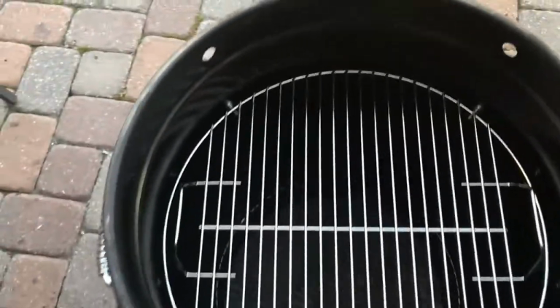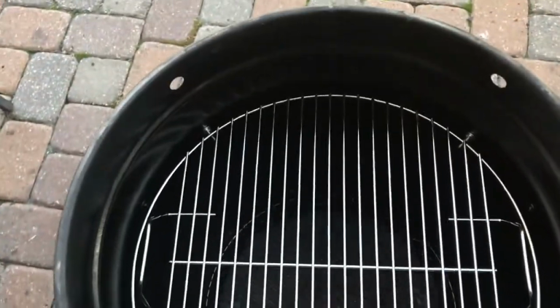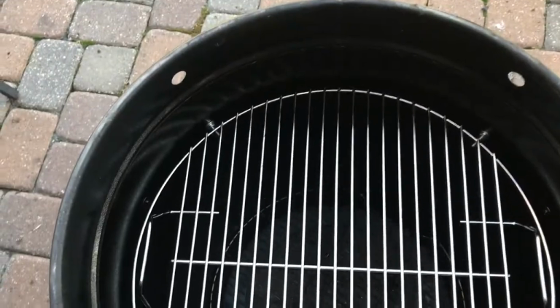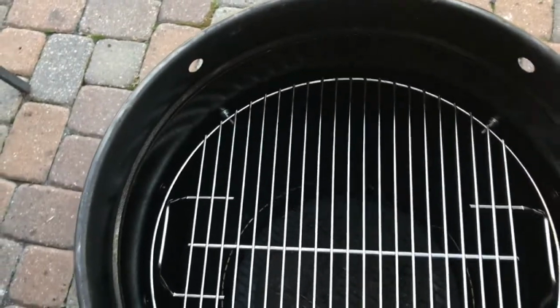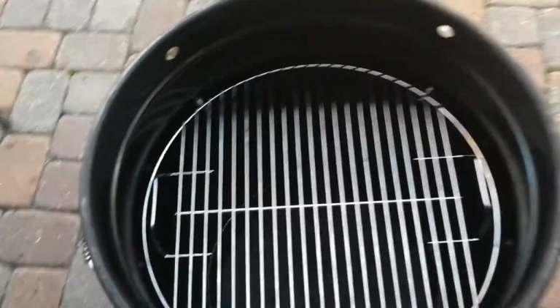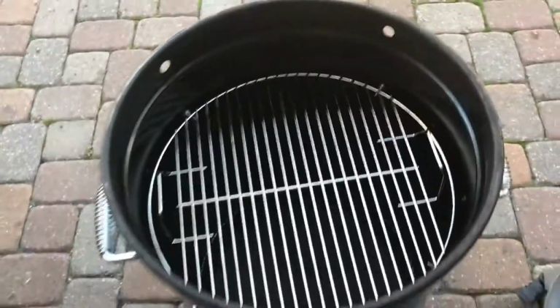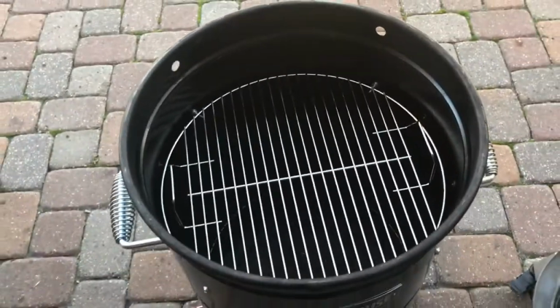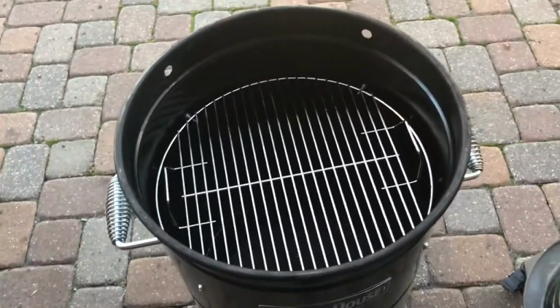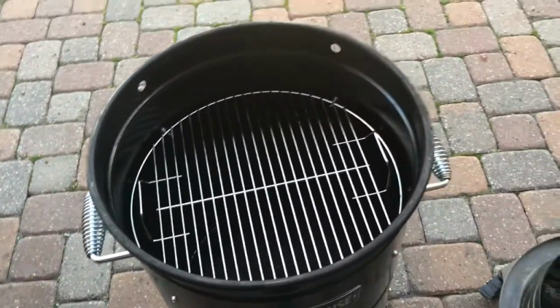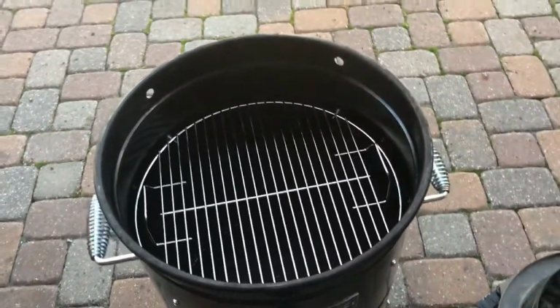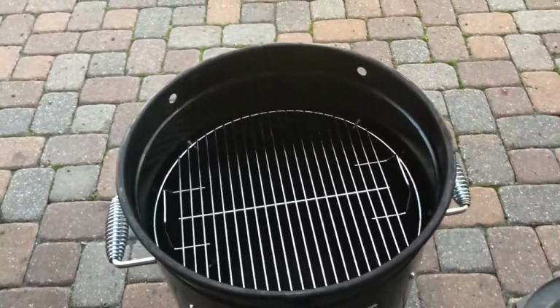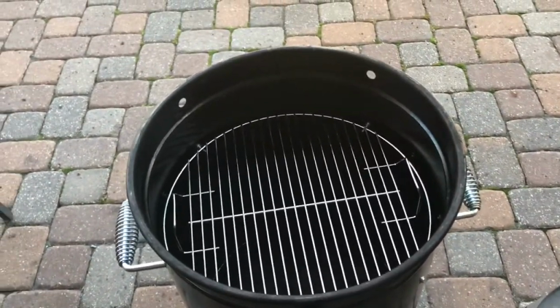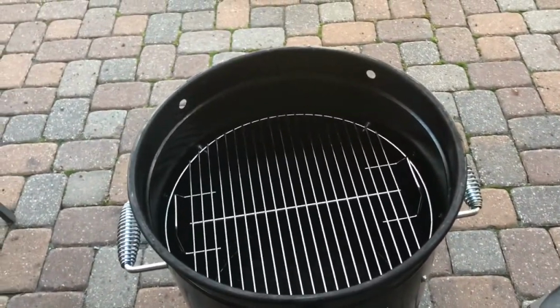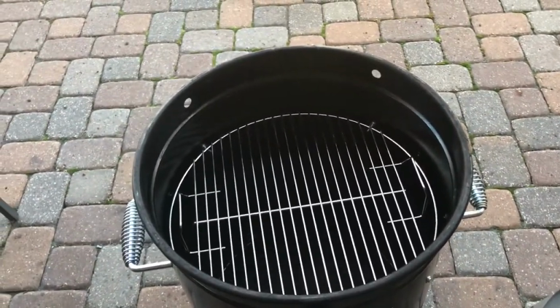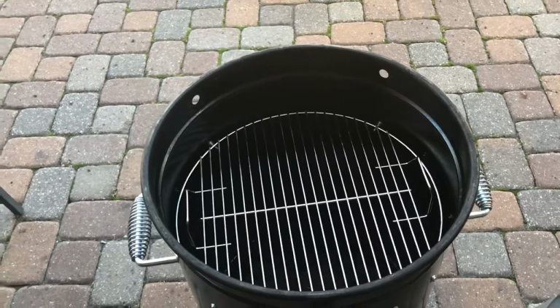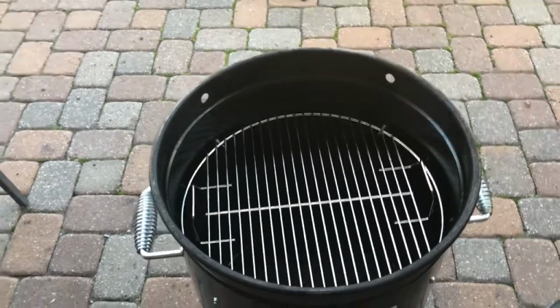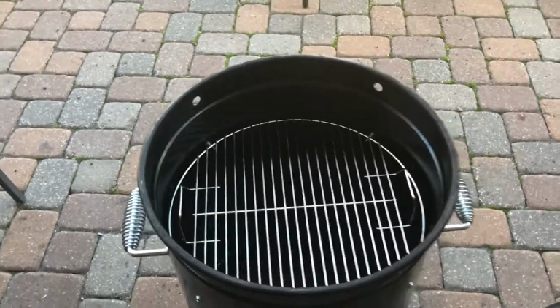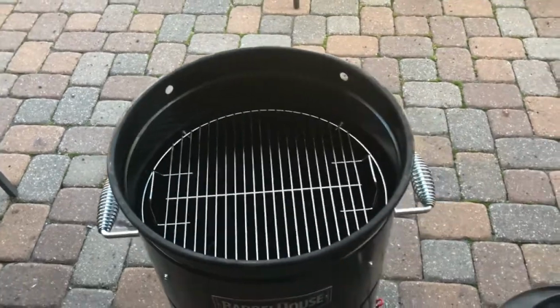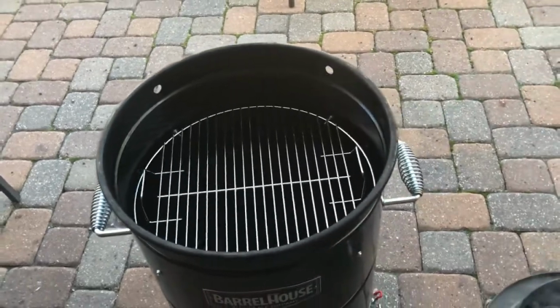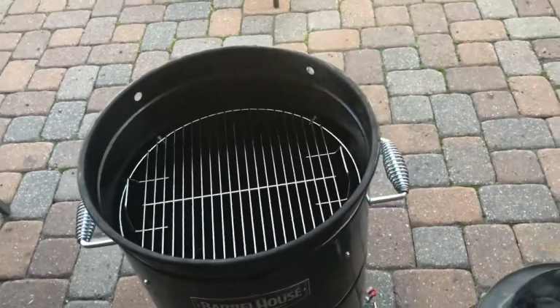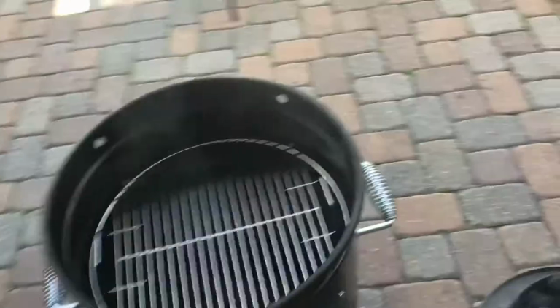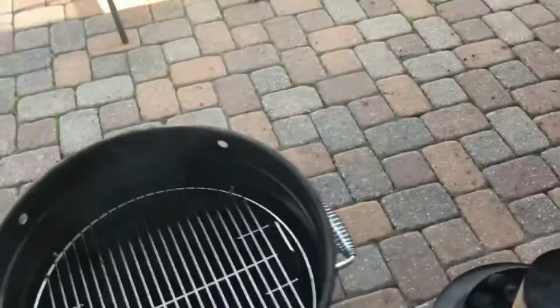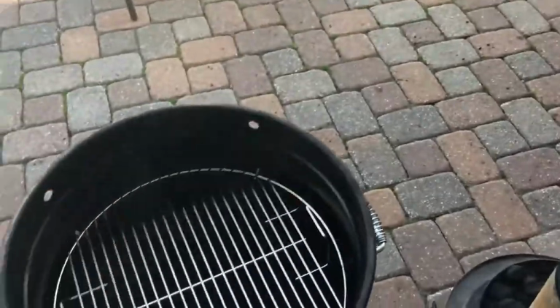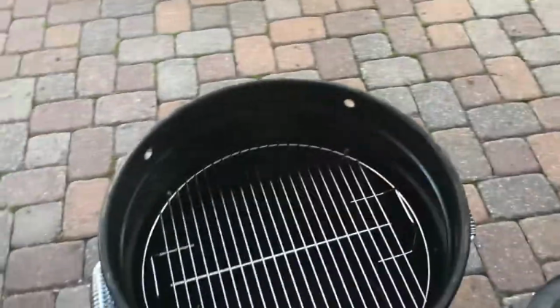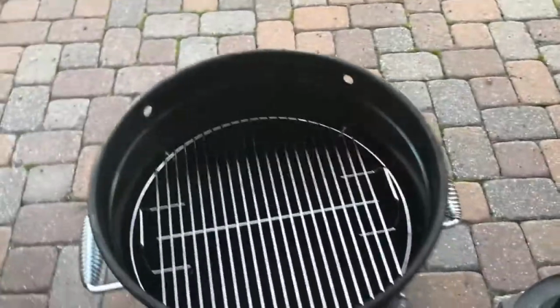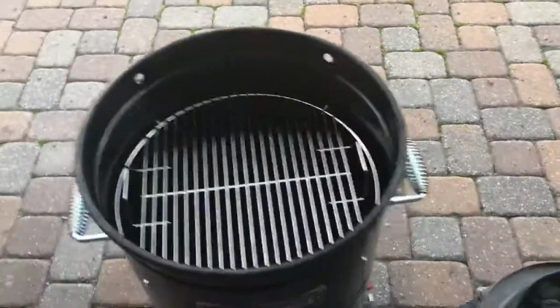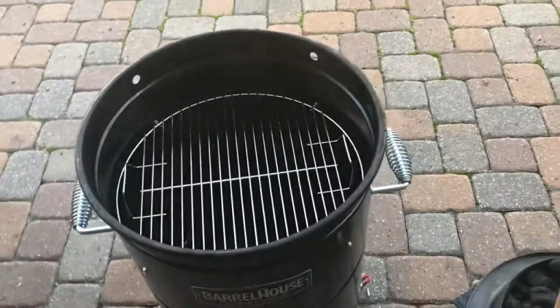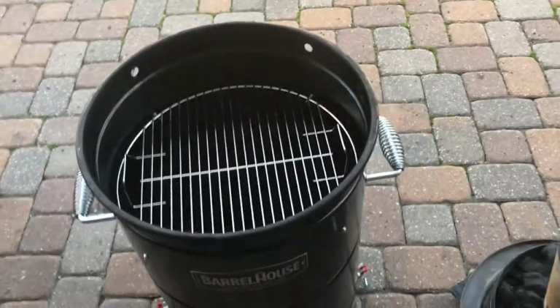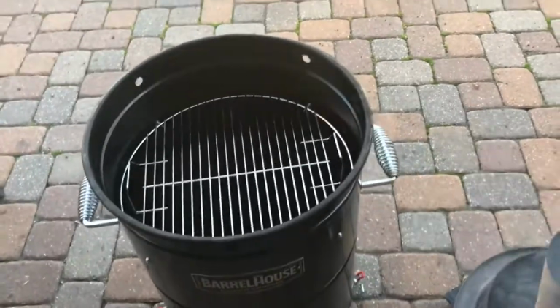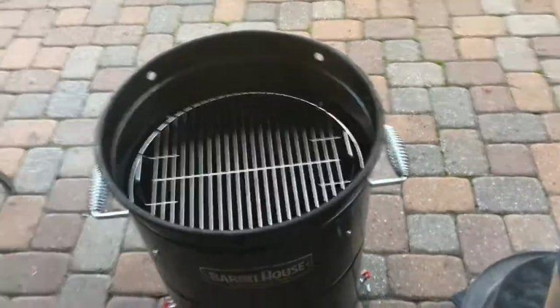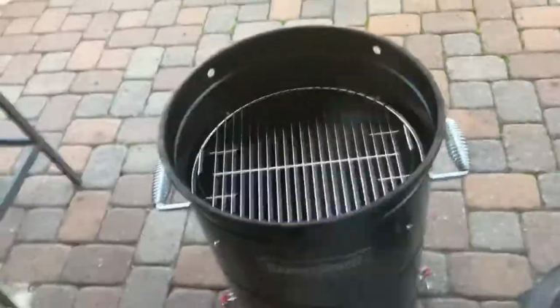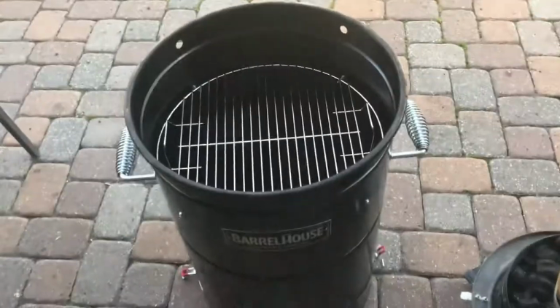Put this rack on there and now you've basically got your hibachi but it's not sitting on the ground — that one was actually pretty neat. I'll probably shoot another couple of videos tonight or just a few pics showing the chicken actually cooking. I'm gonna cook it in a half pan sitting on that rack and let you know how it works. So anyway, one more mod.